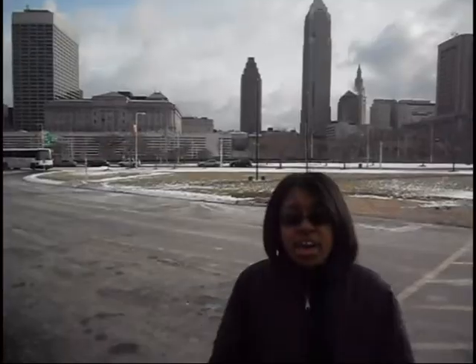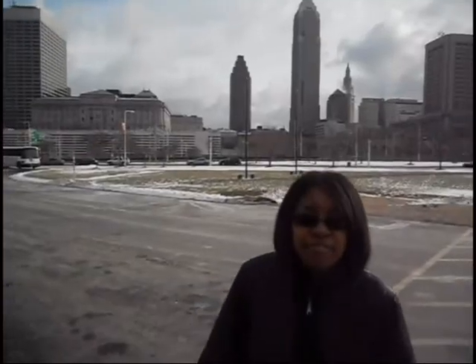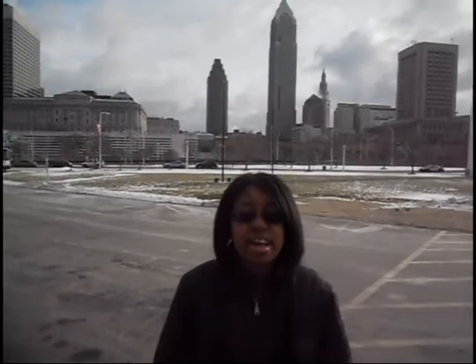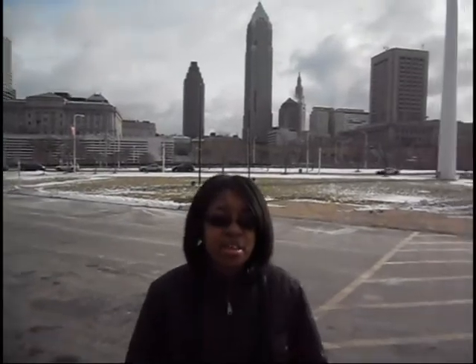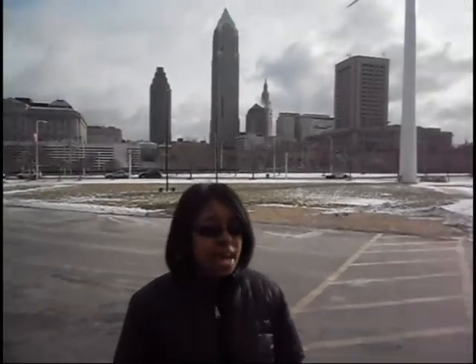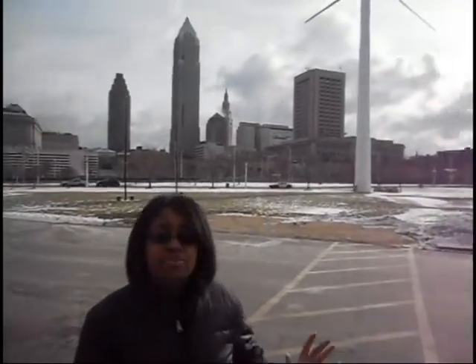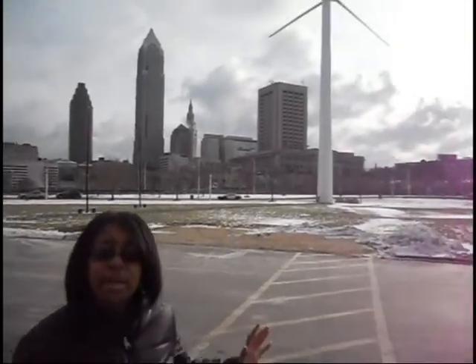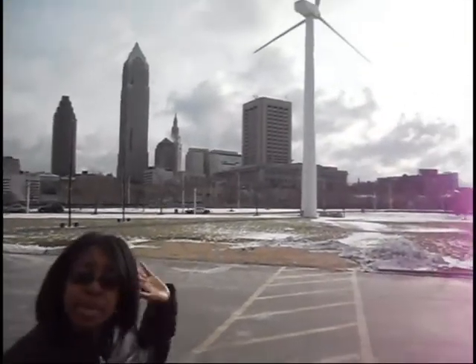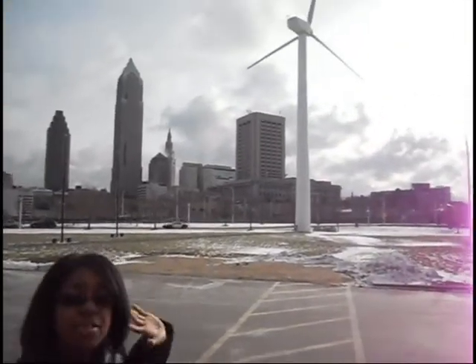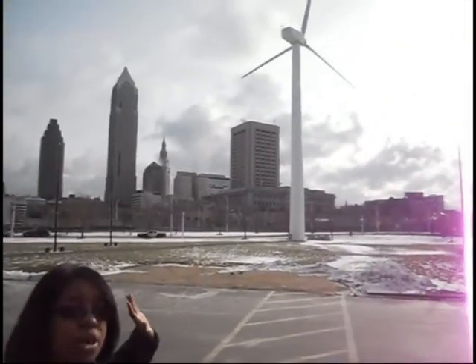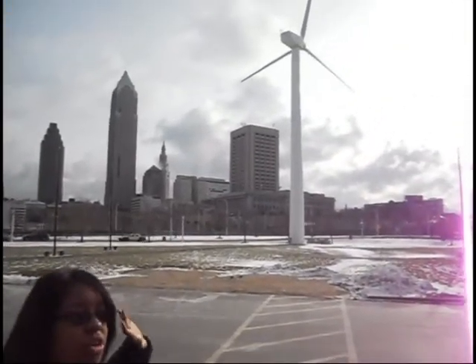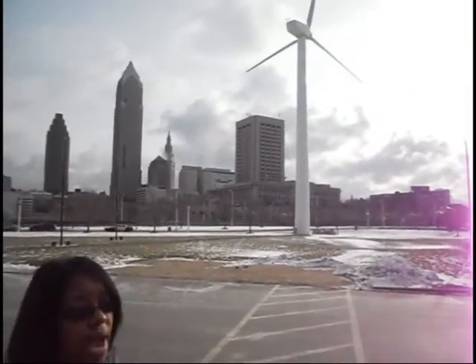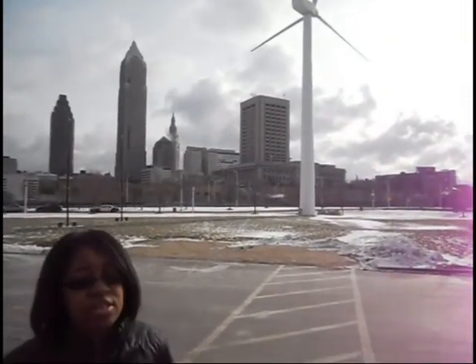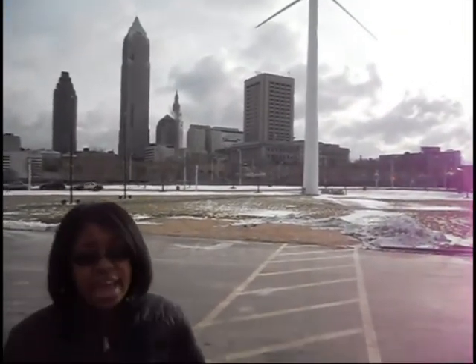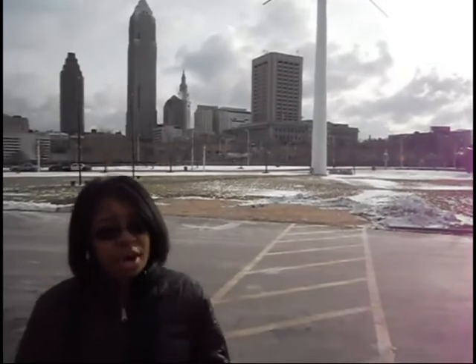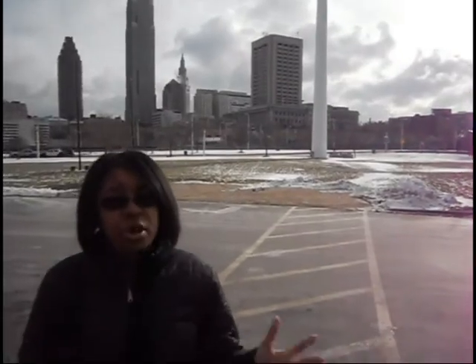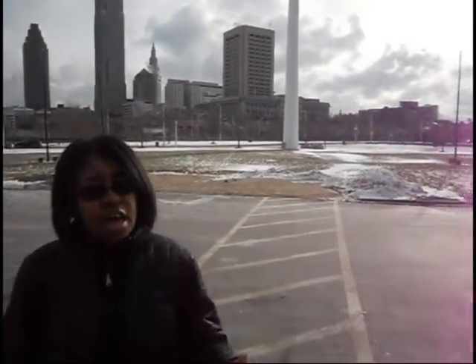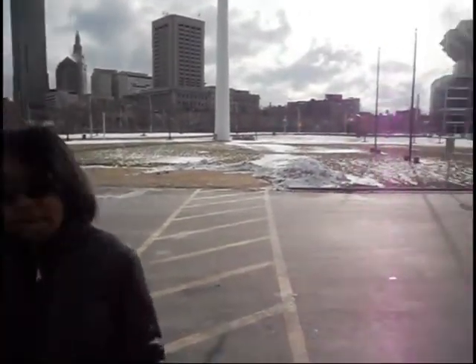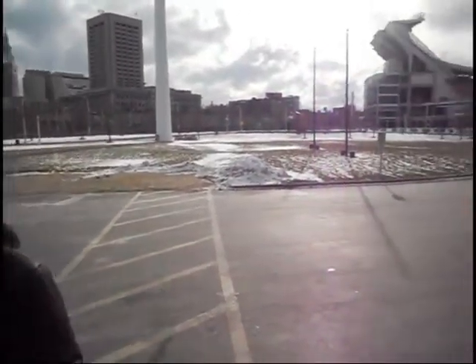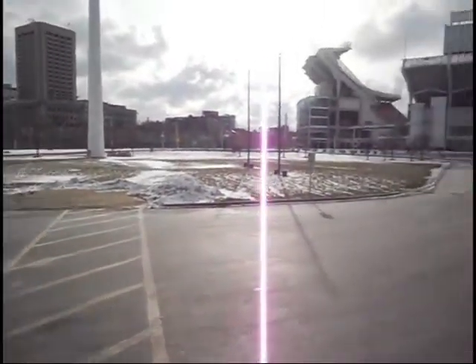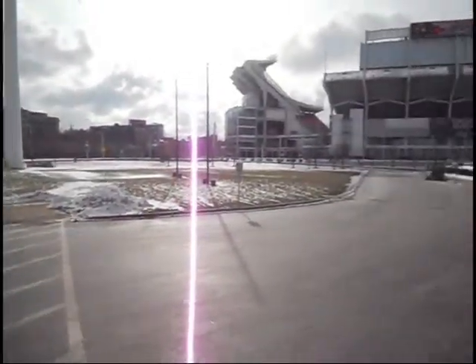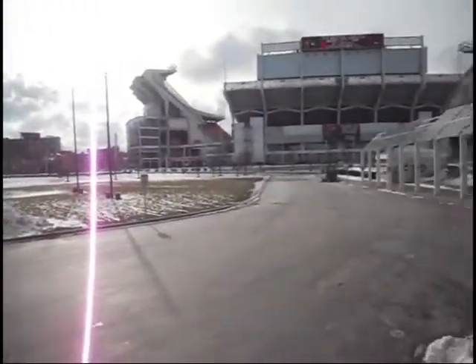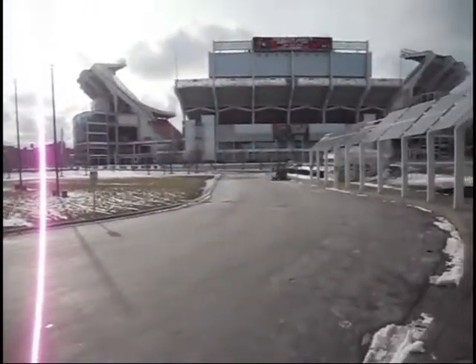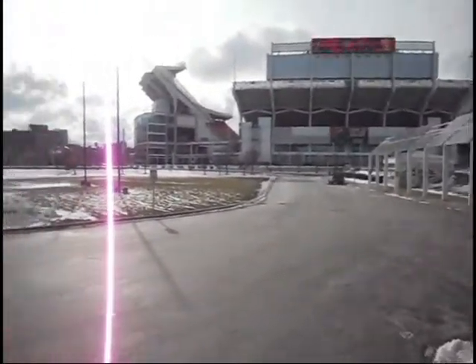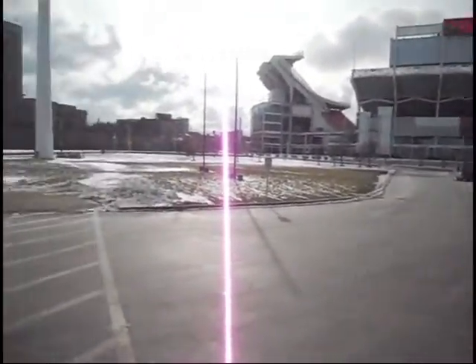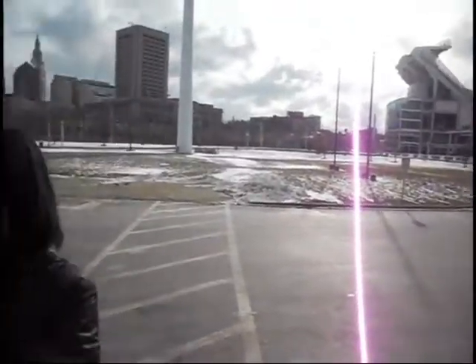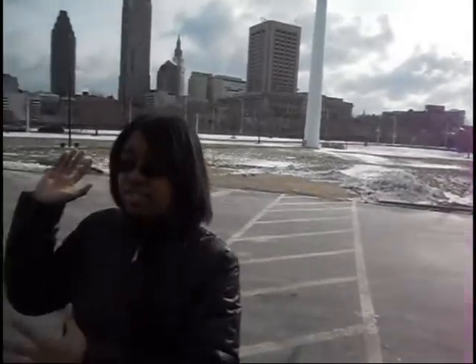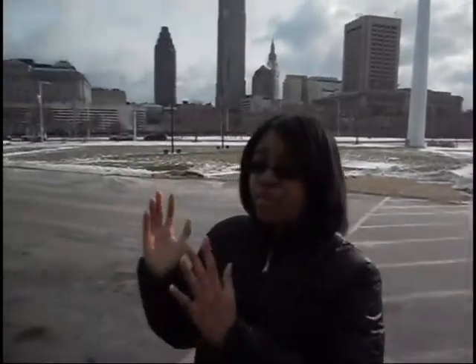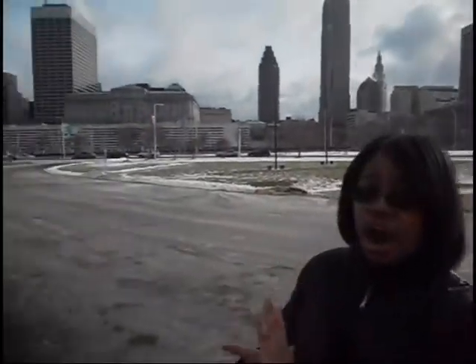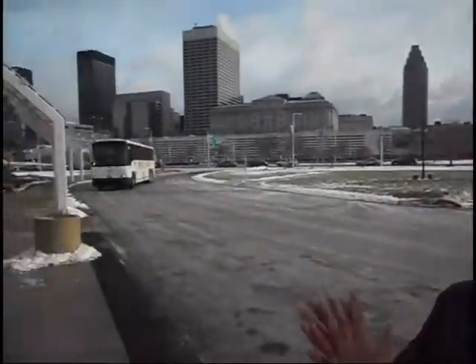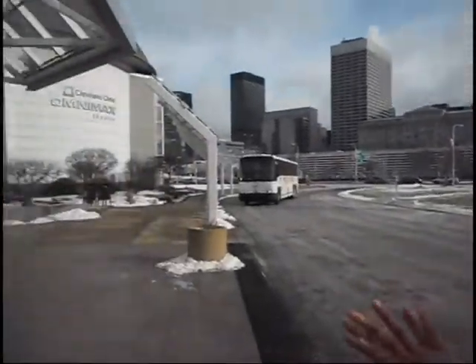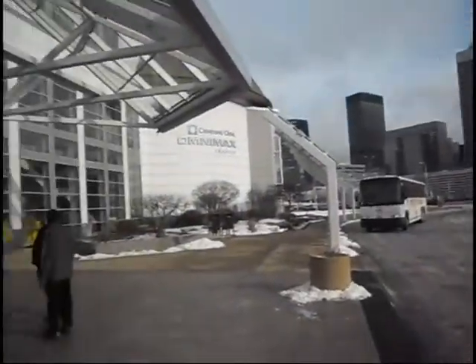Here on the lakefront, on a typical day it's very windy — windy enough to push our turbine. Today is a rare occasion where there's not enough wind. The energy from the turbine creates electricity for our Great Lakes Science Center.